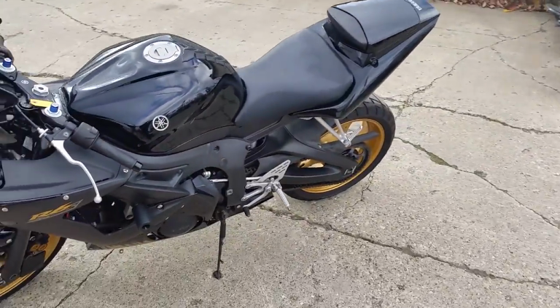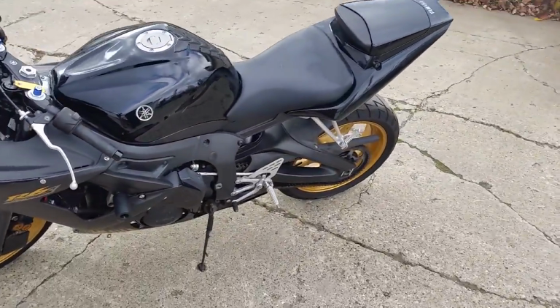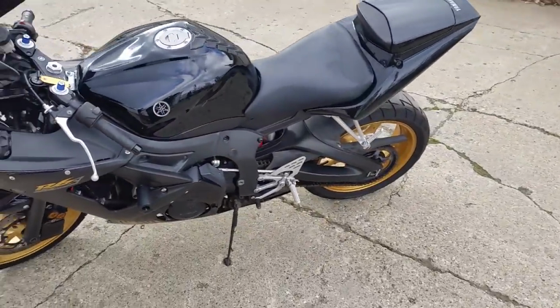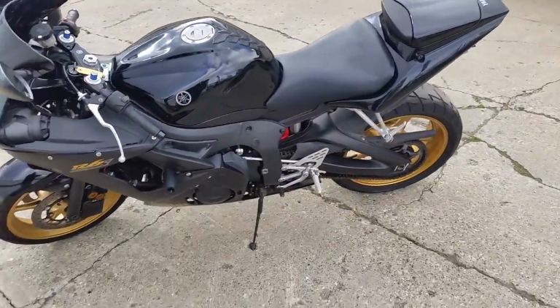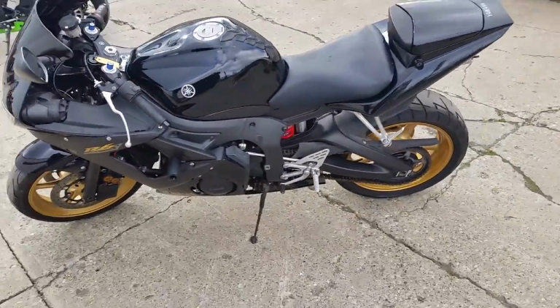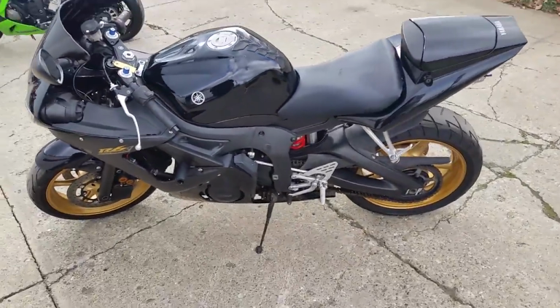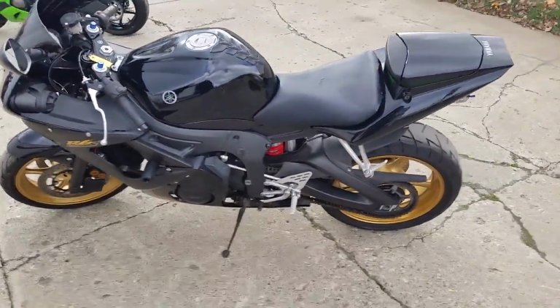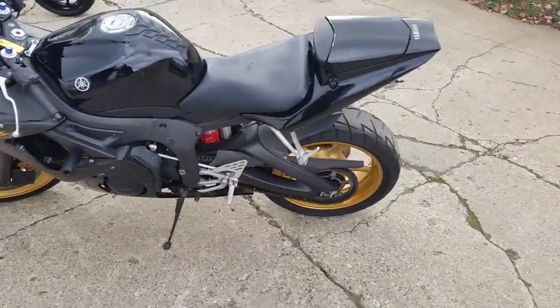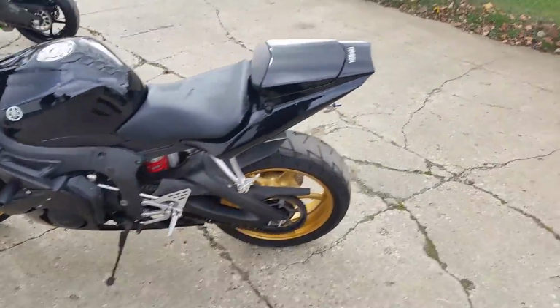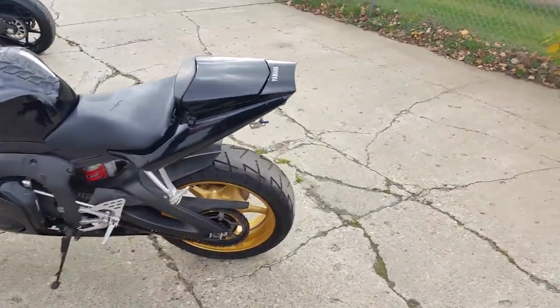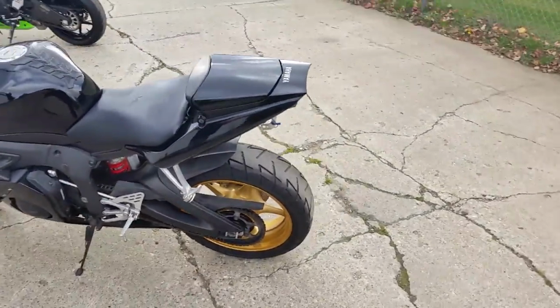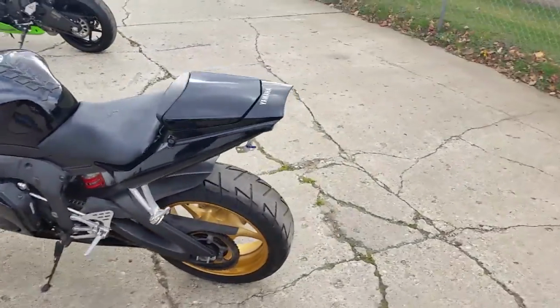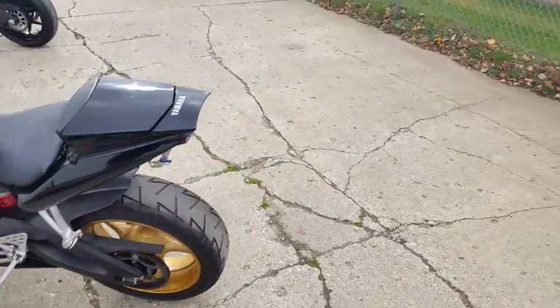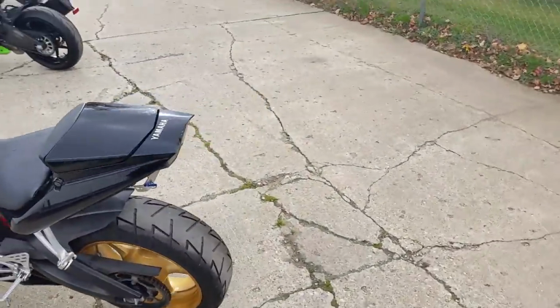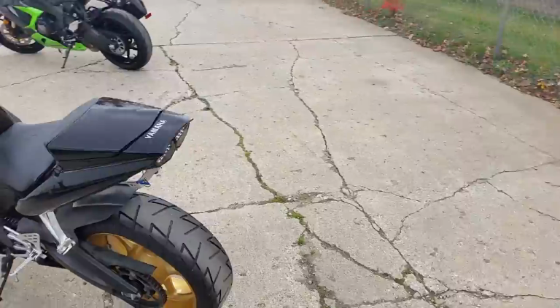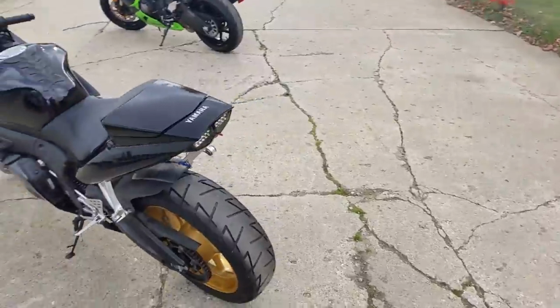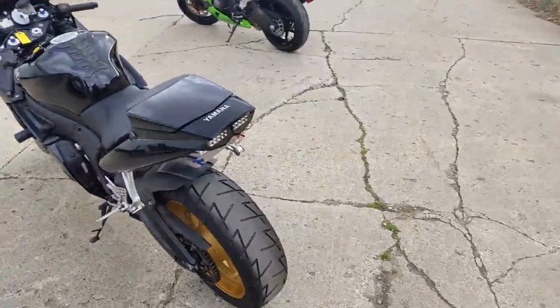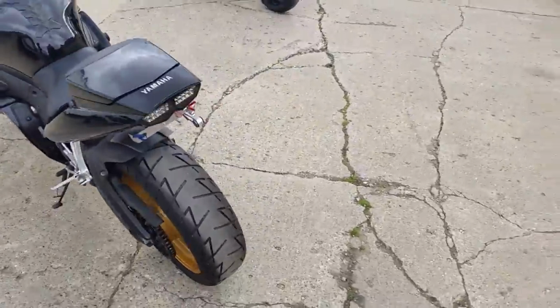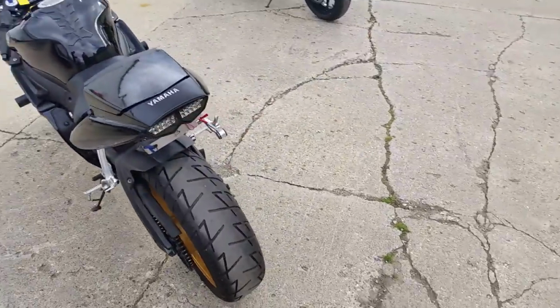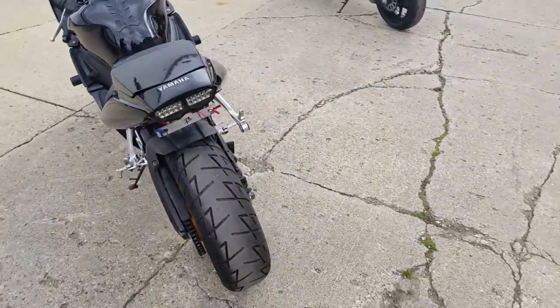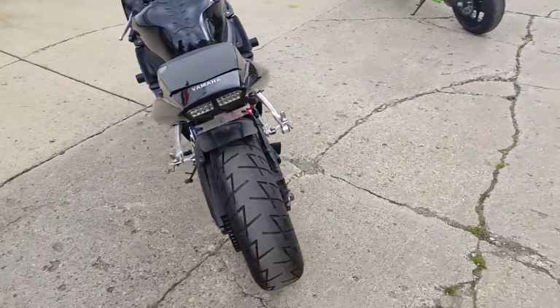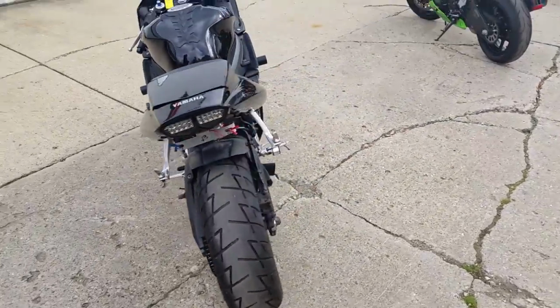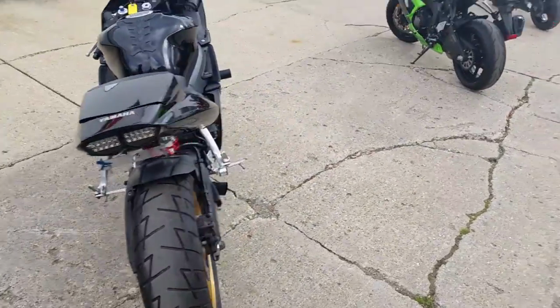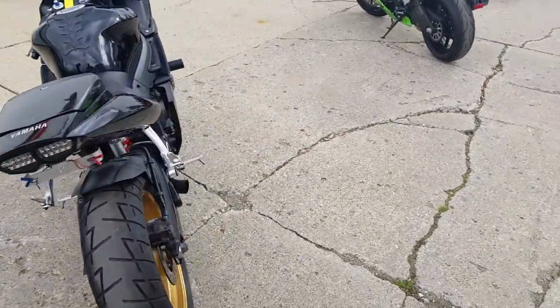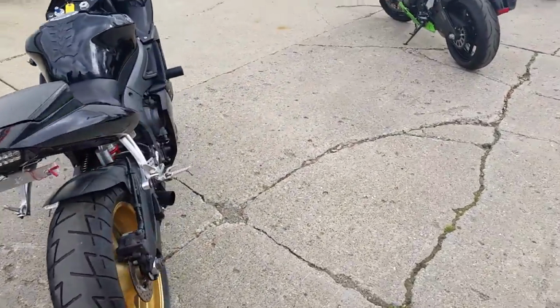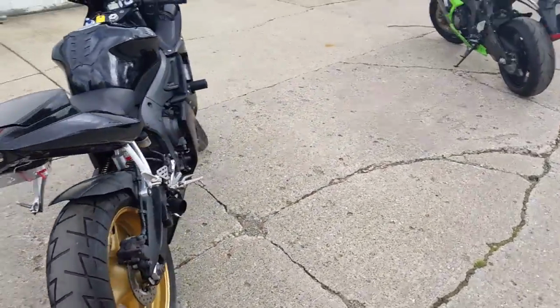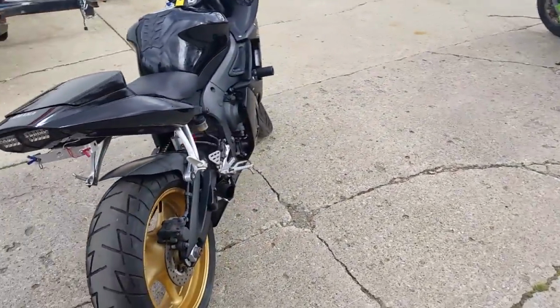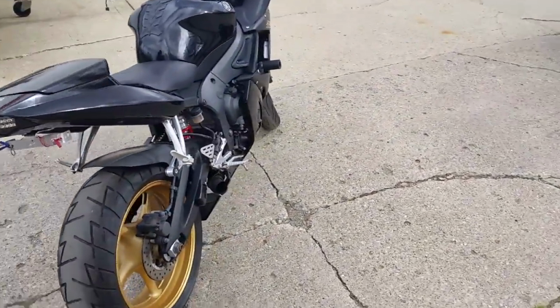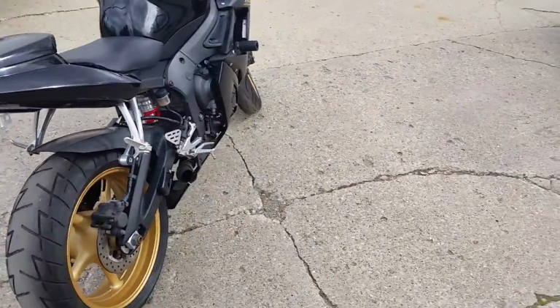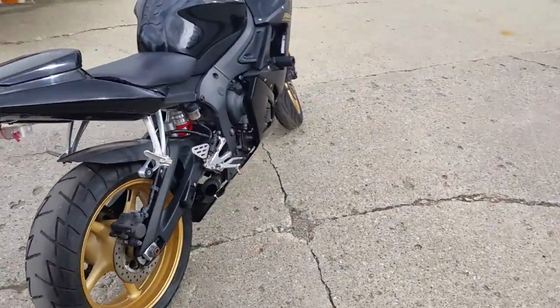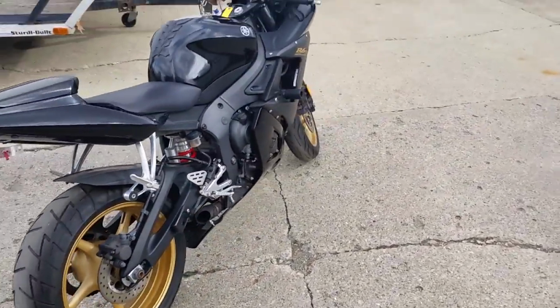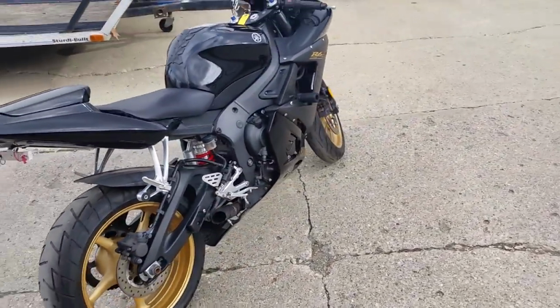This thing's loaded — it's got the fender eliminator kit, frame sliders, flush mount turn signals, and a megaphone exhaust that makes this R6 sound as cool as it looks.